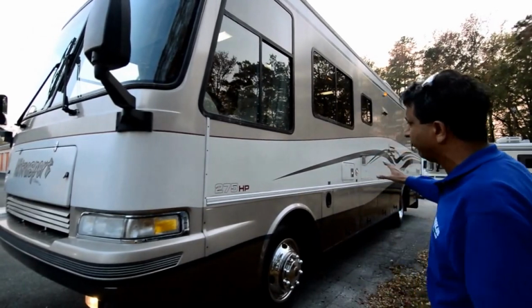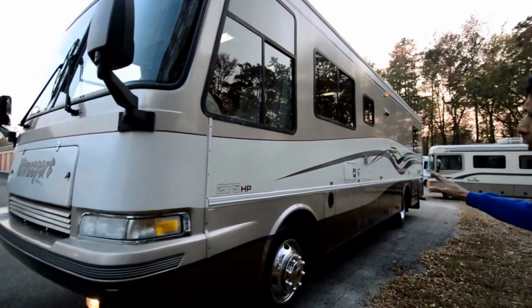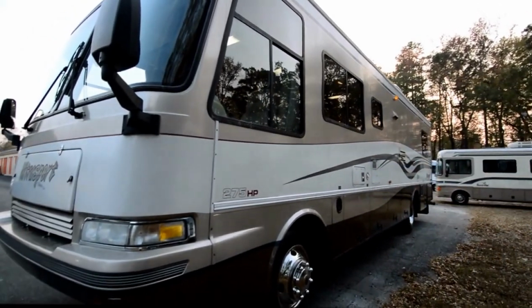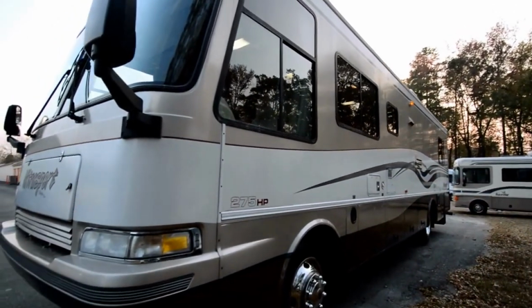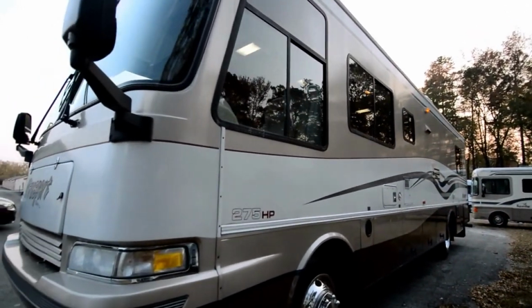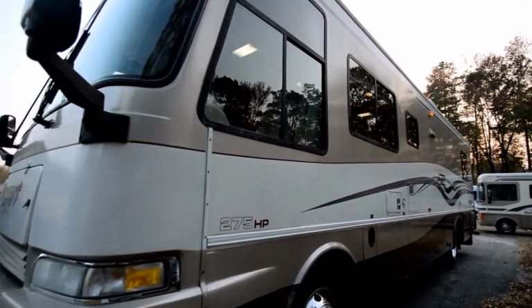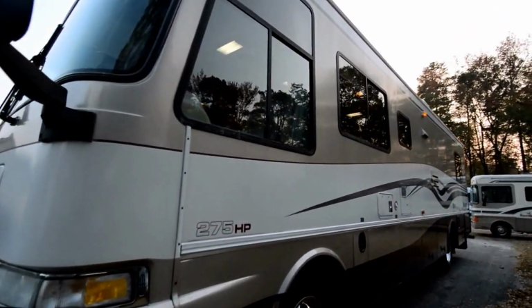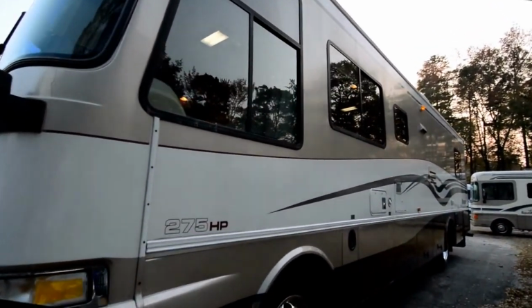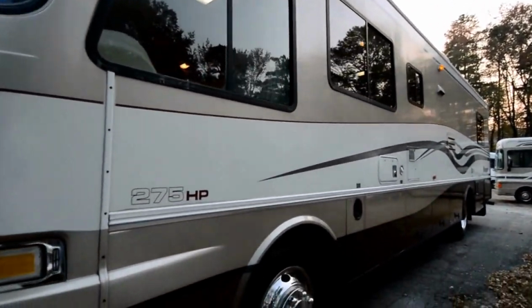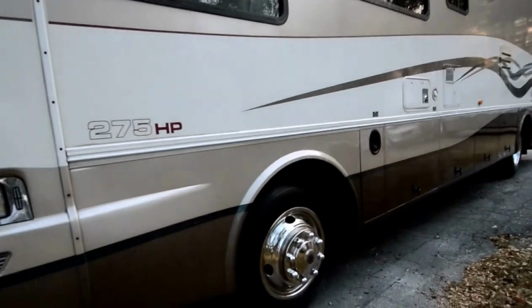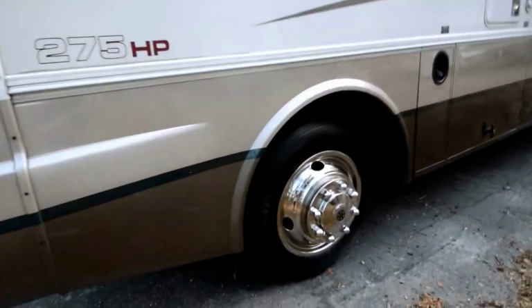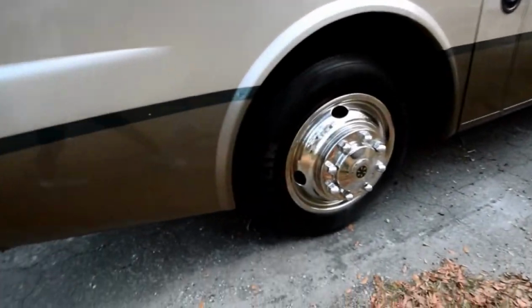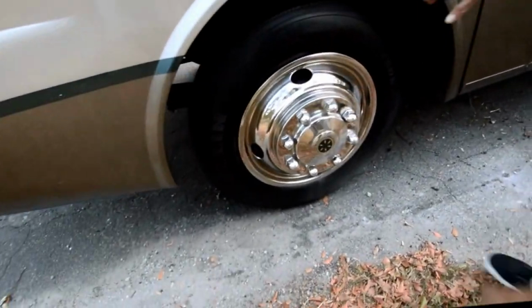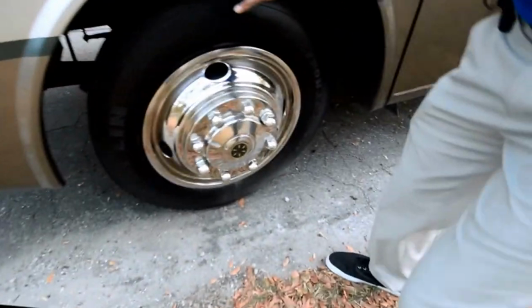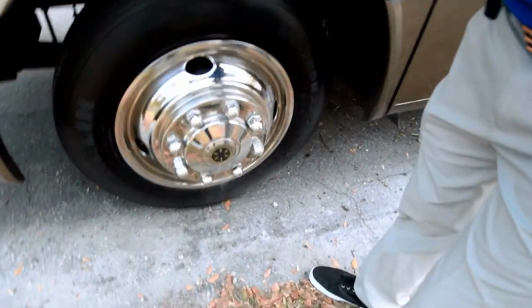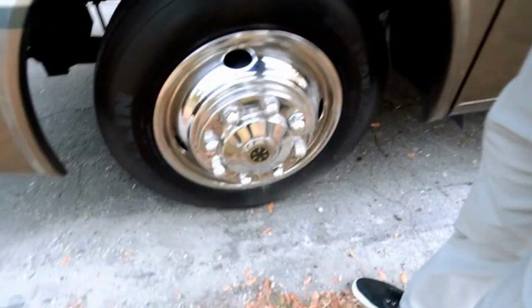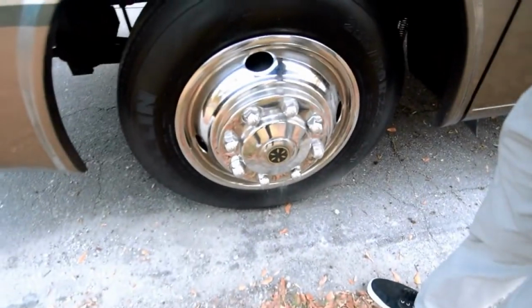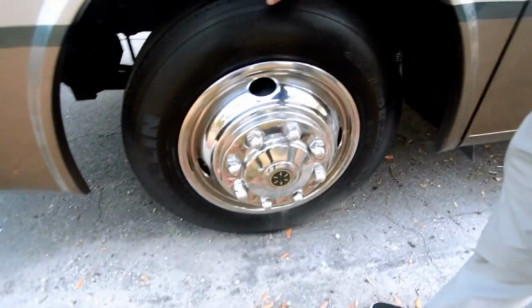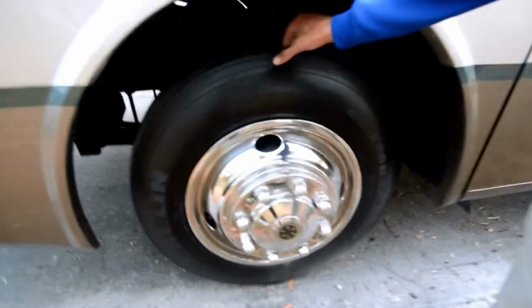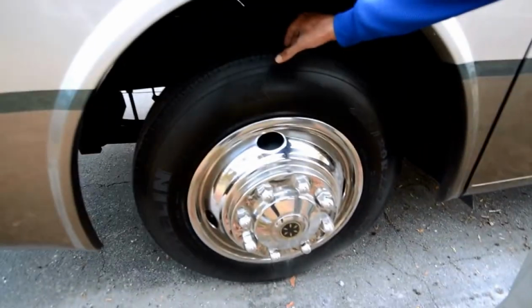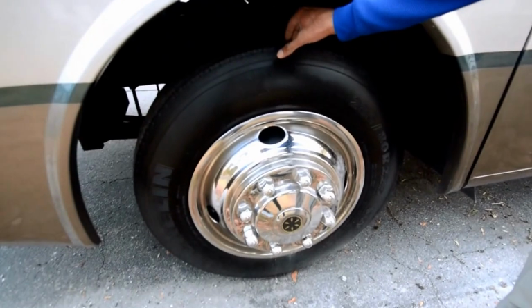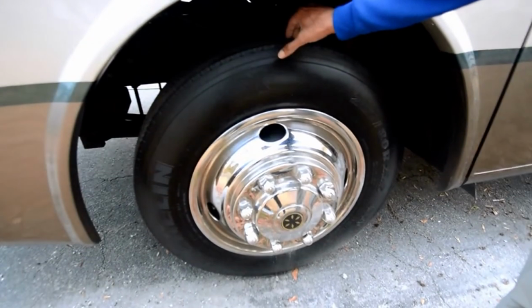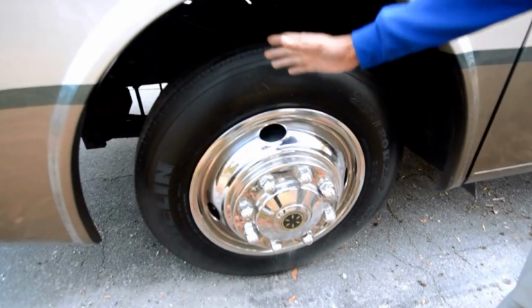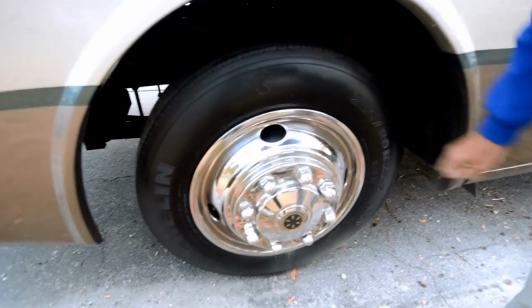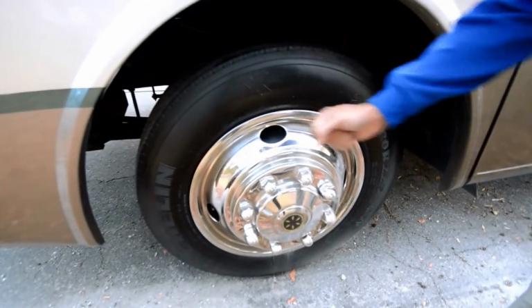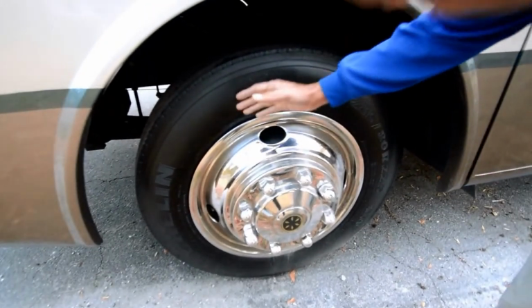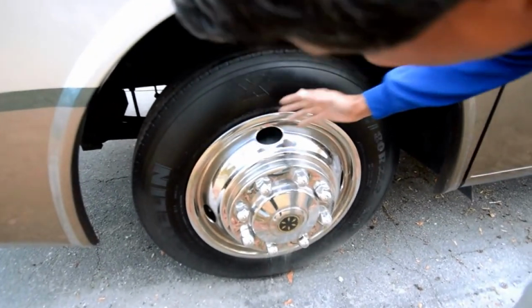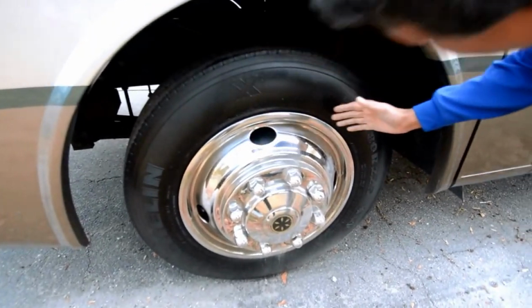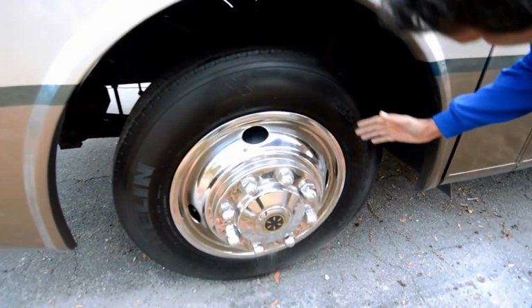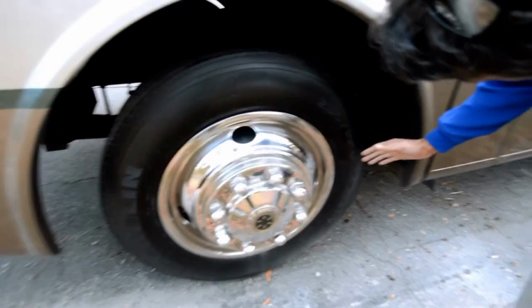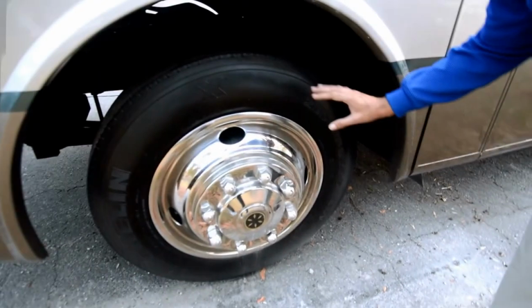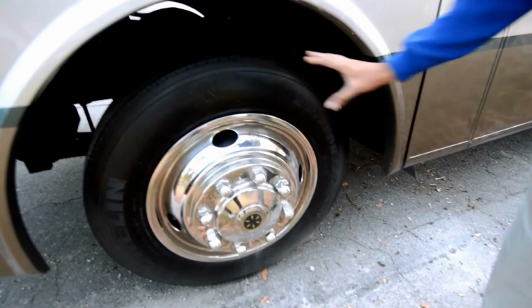It's got a 5.9 liter ISB Cummins, 275 horsepower engine. Michelin tires — they're not original, but they're not new. They're a 2008 date code. You can replace them if you like. They're not showing lots of dry rot cracks, but there are some.